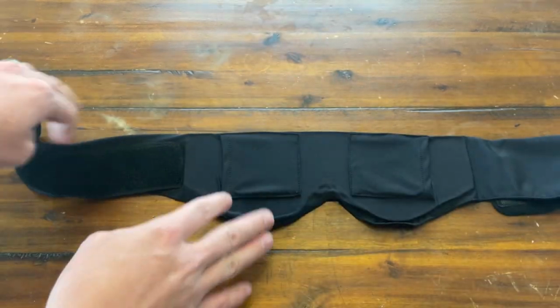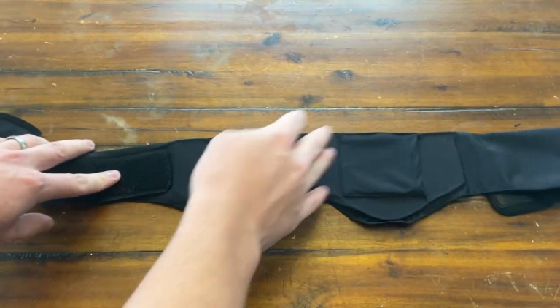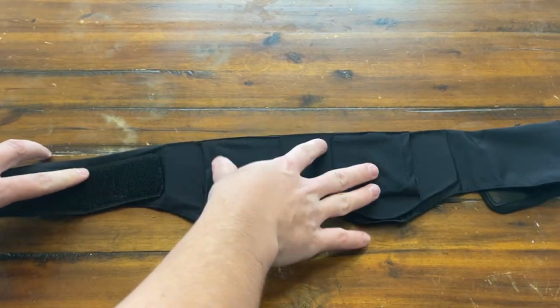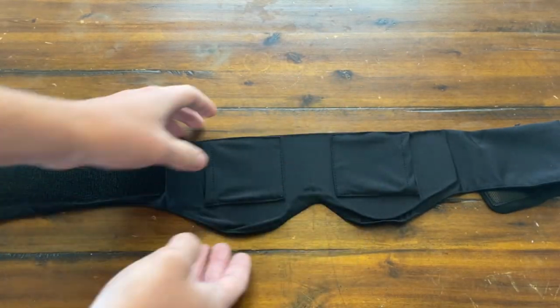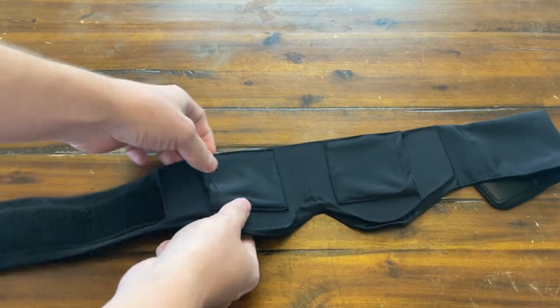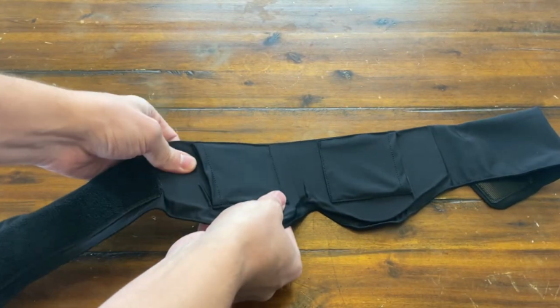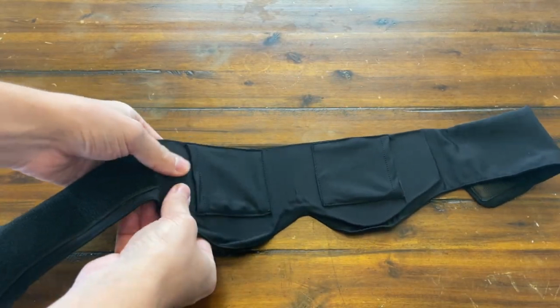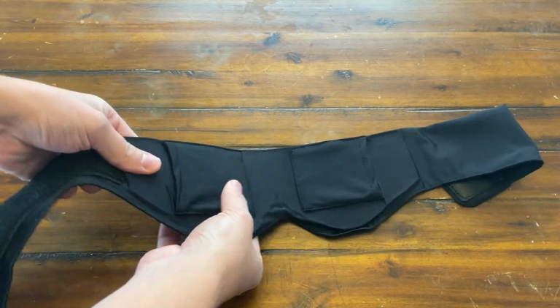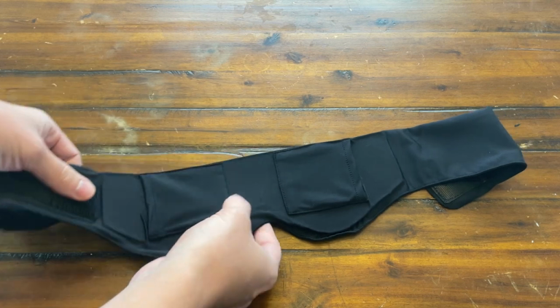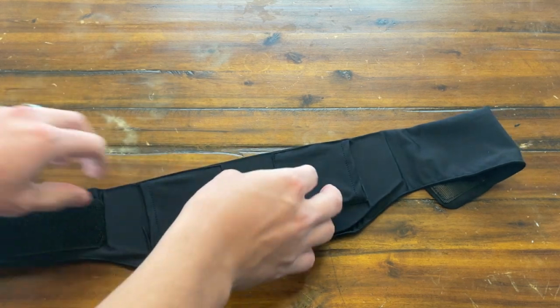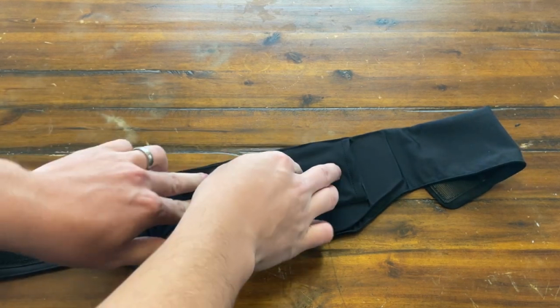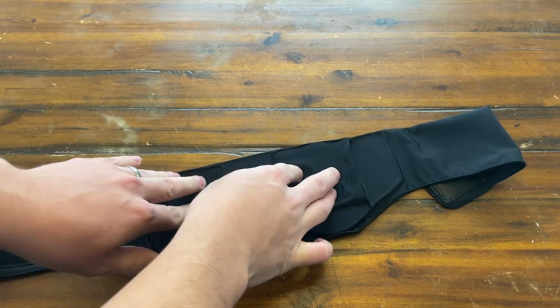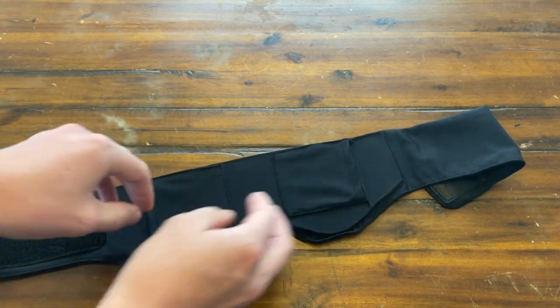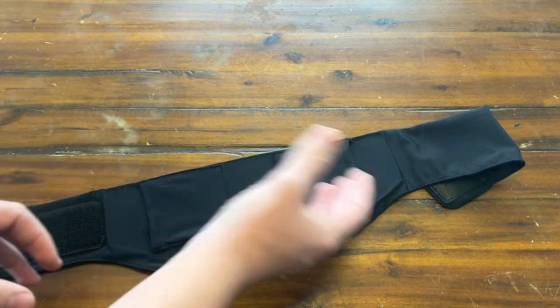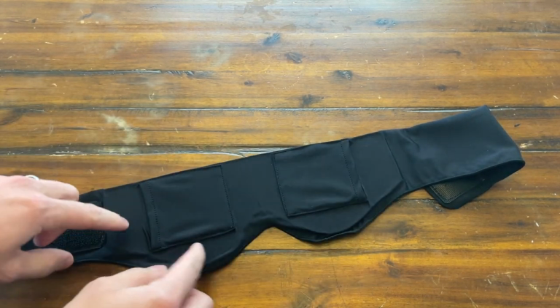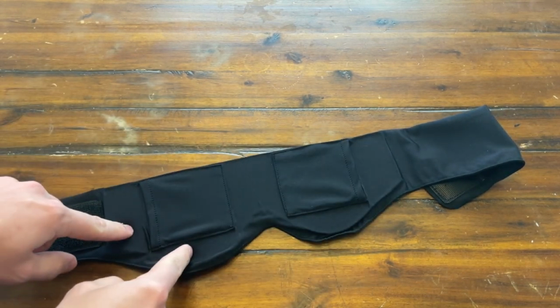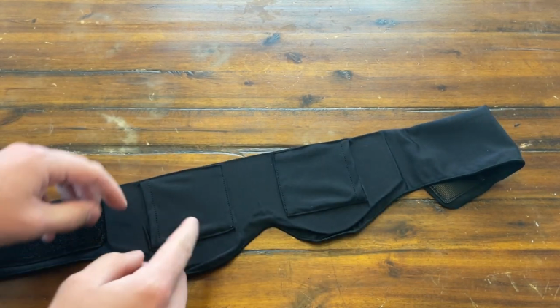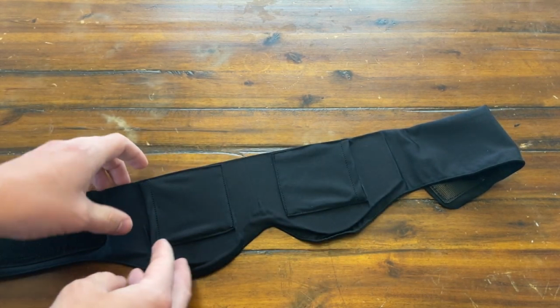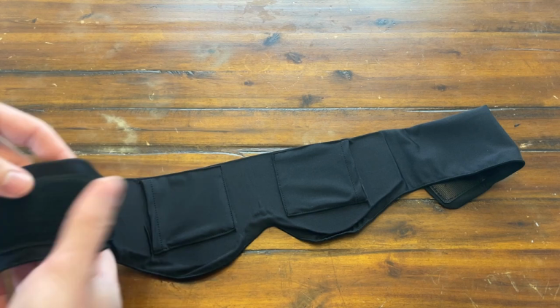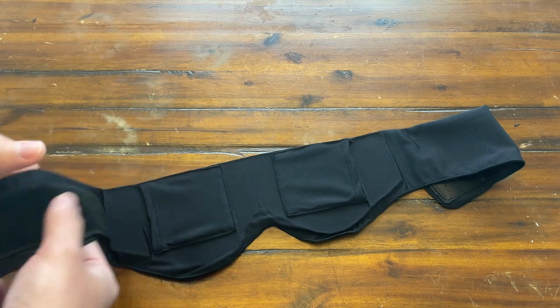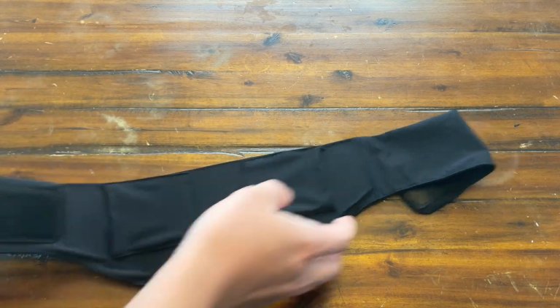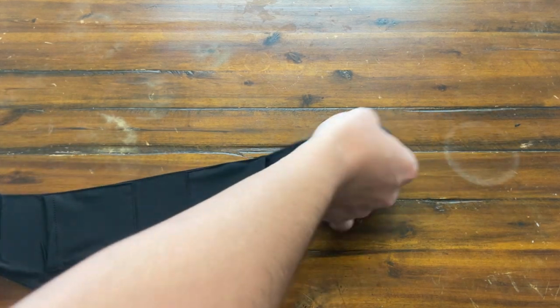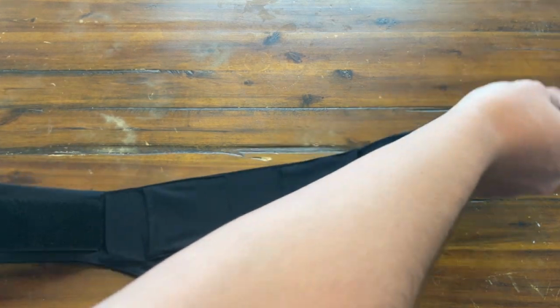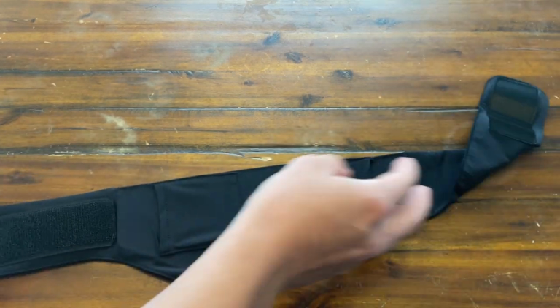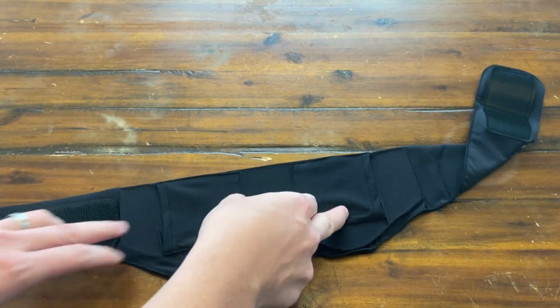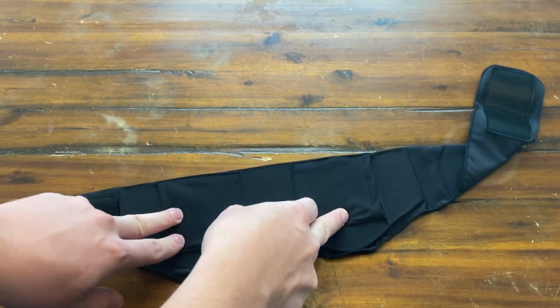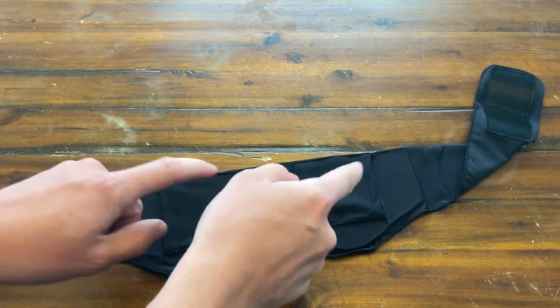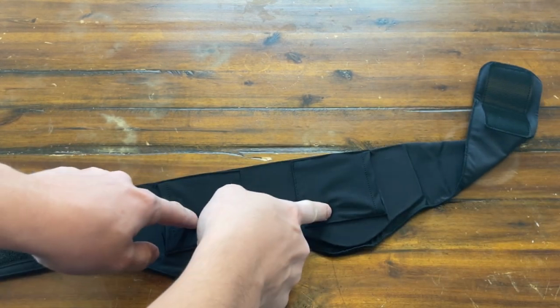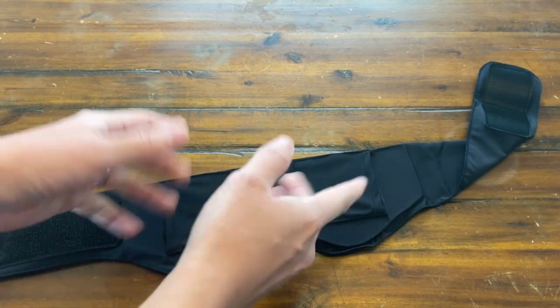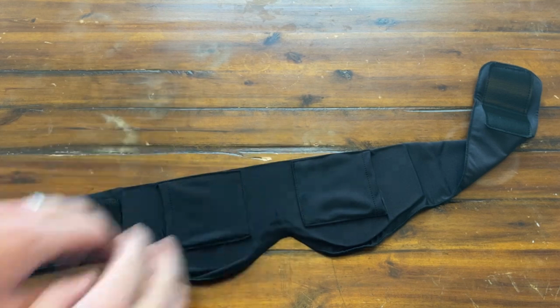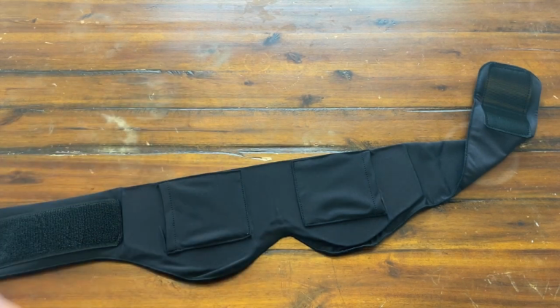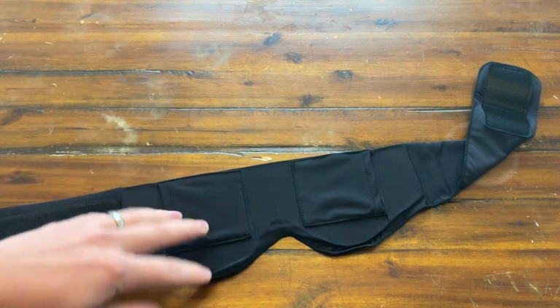So here is the strap and this has some gel on the inside. When you put the ice packs in here, it kind of distributes through the gel all around your face. You guys have the Velcro. So let me go ahead and get the ice packs out of the freezer so I can put these on and then put it on my face and show you a demo.